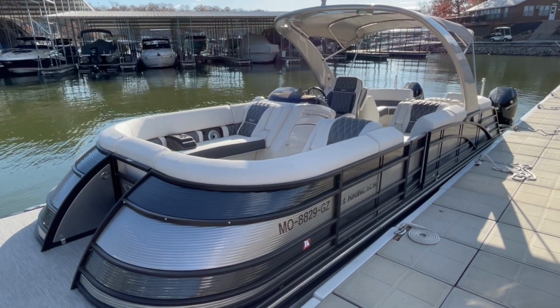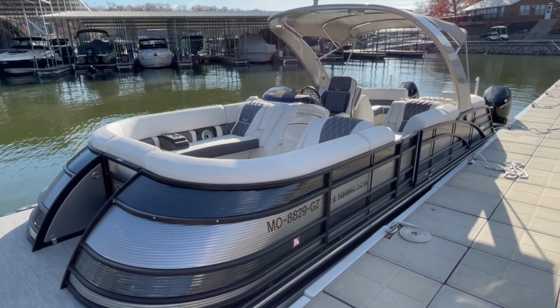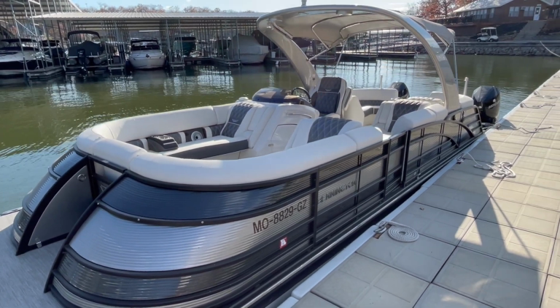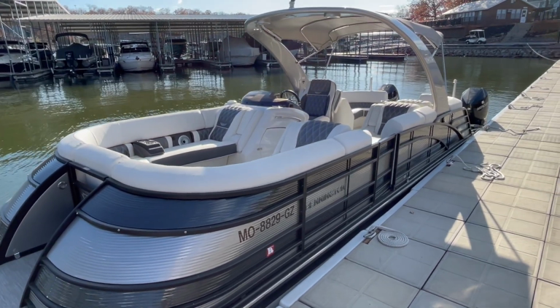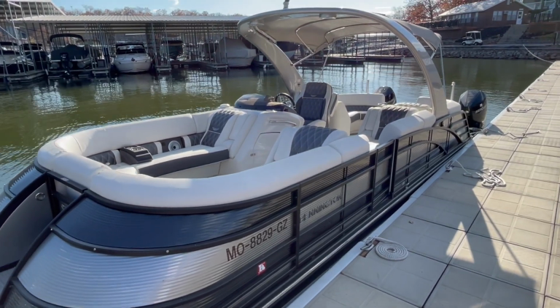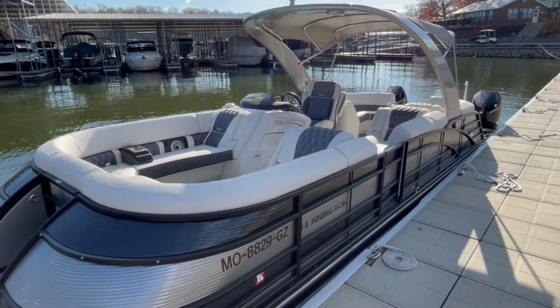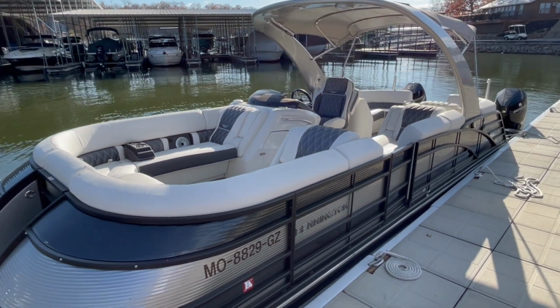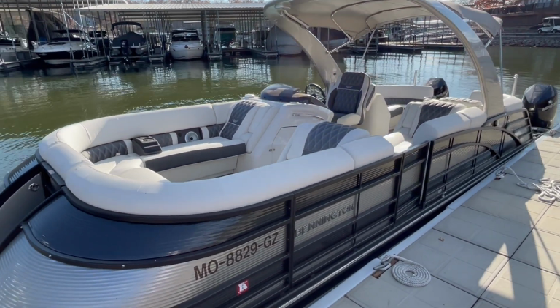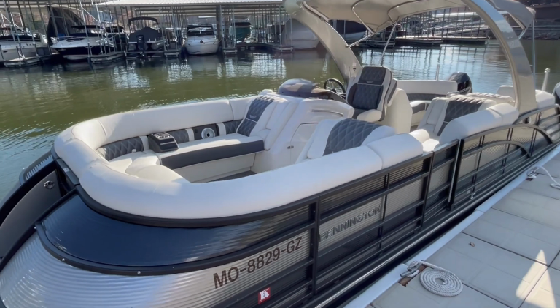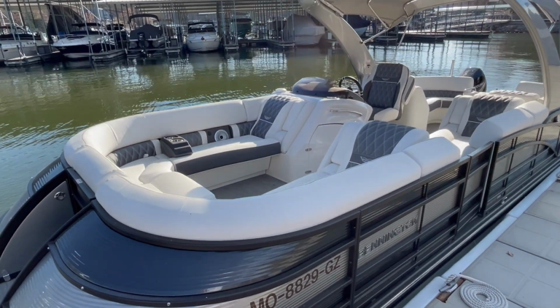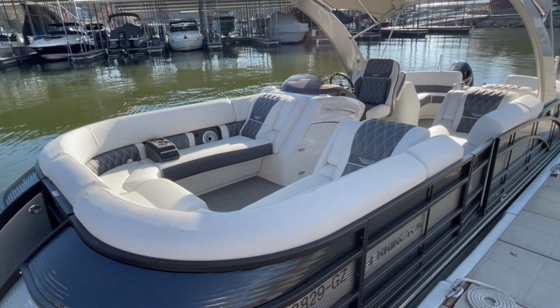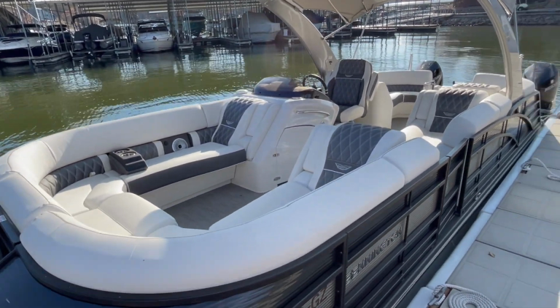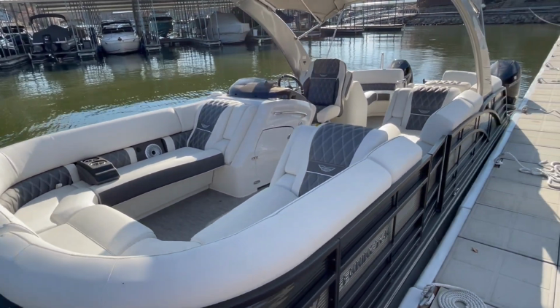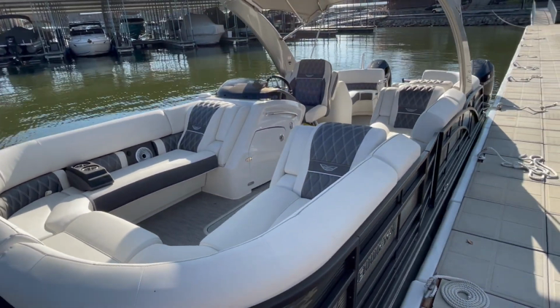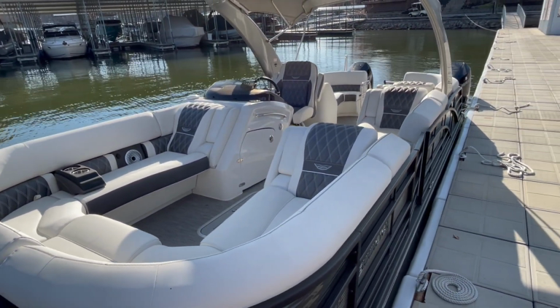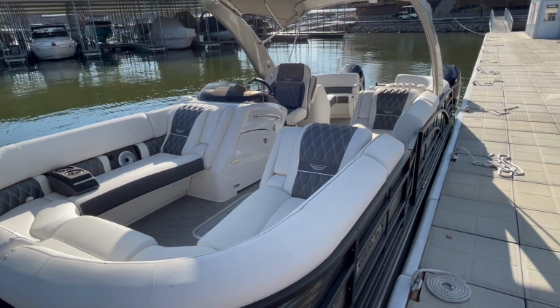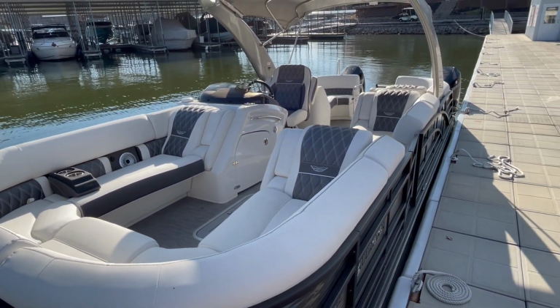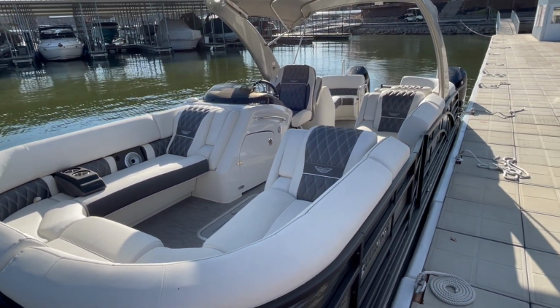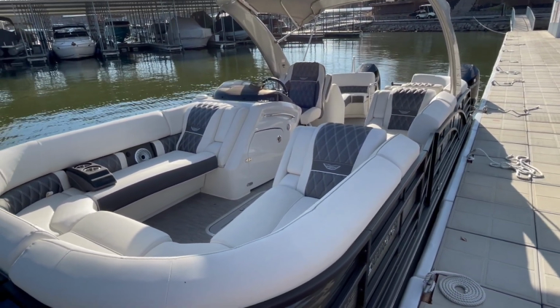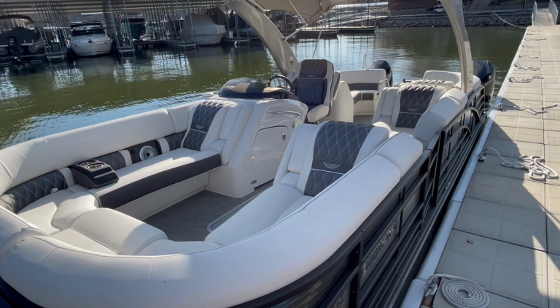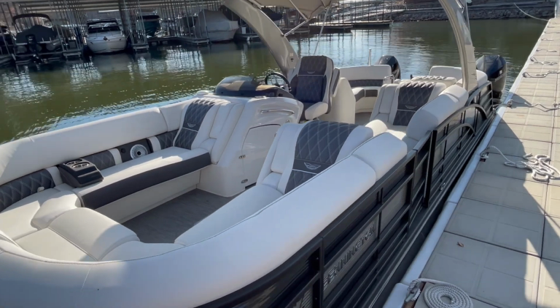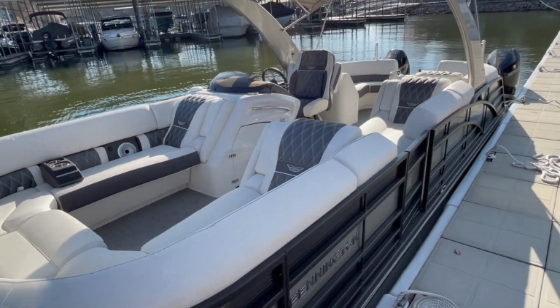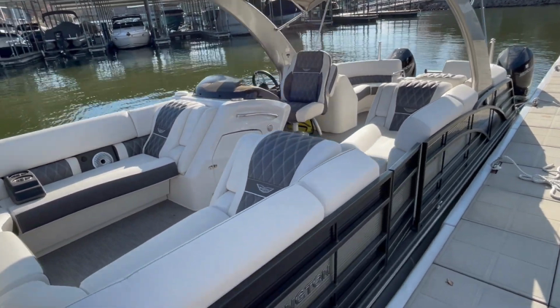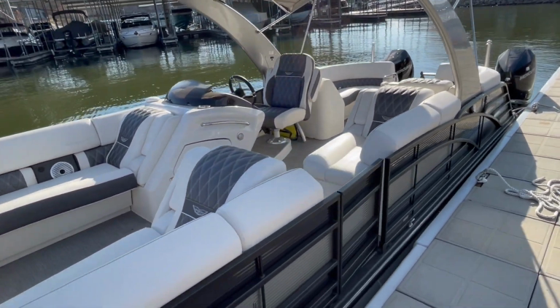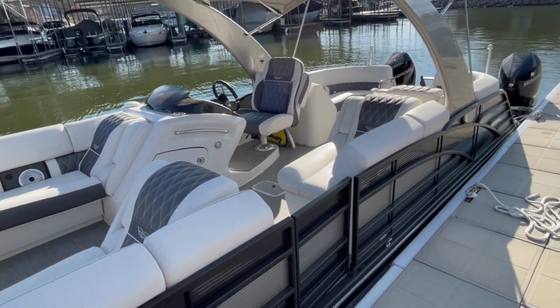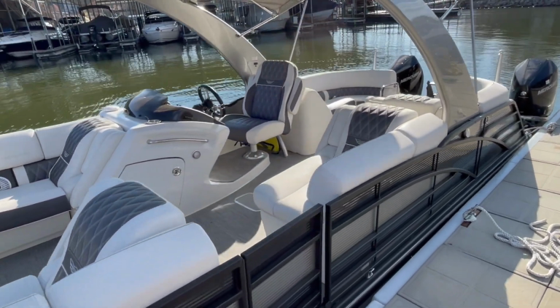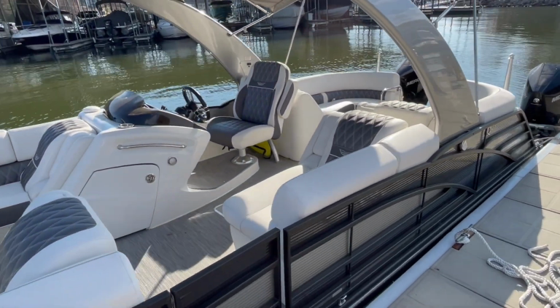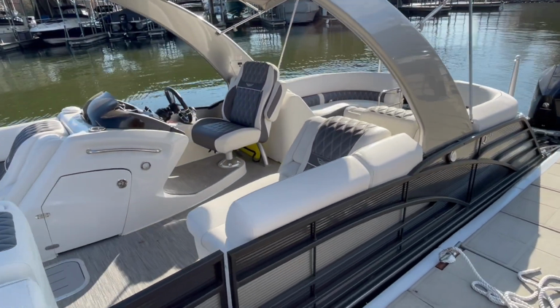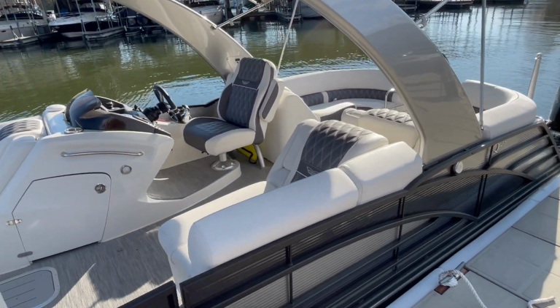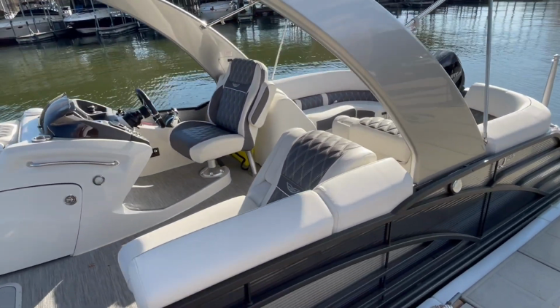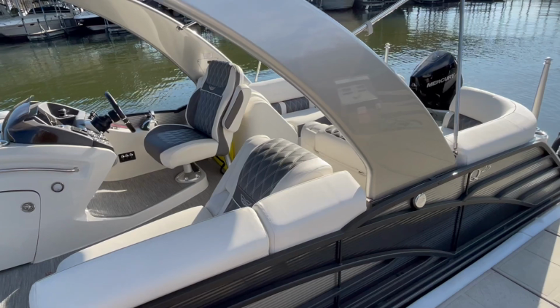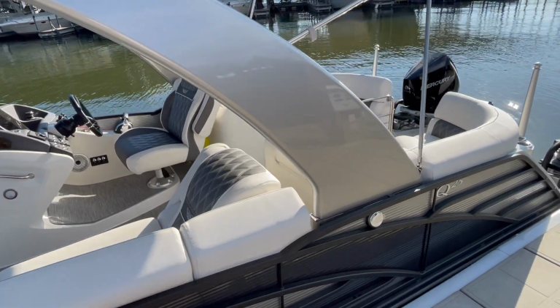Hey folks, Brian Ziegler again from Kelly's Port. Wanting to show you guys this new listing that just came in. This is a beautiful boat — a 2021 Bennington Q25 Fastback. Very popular layout.